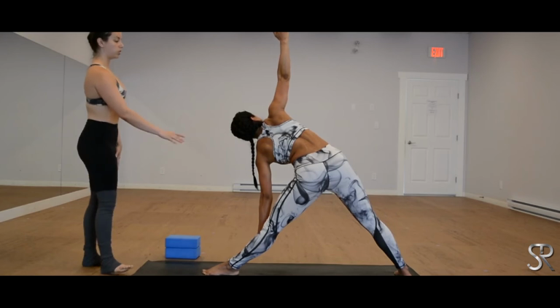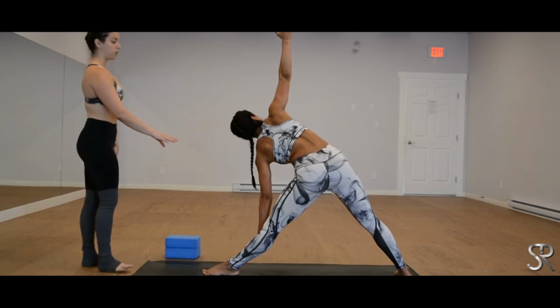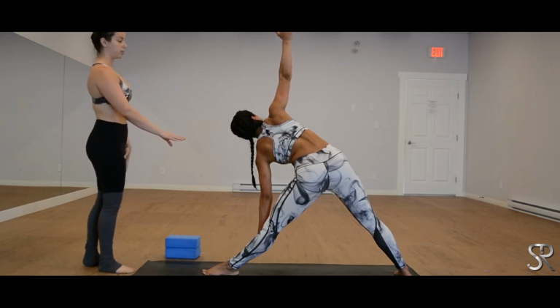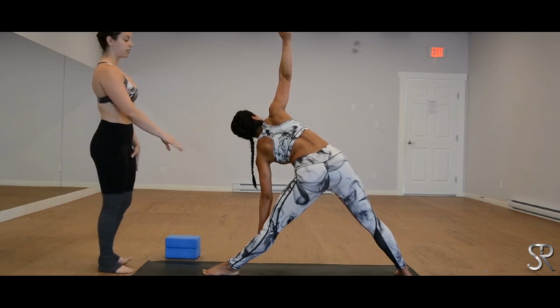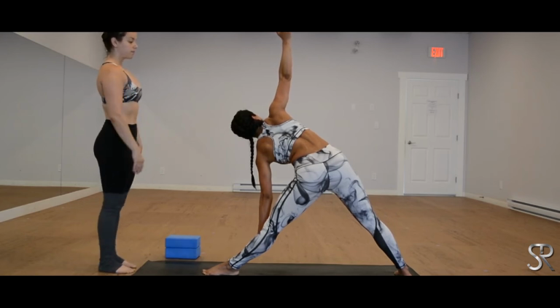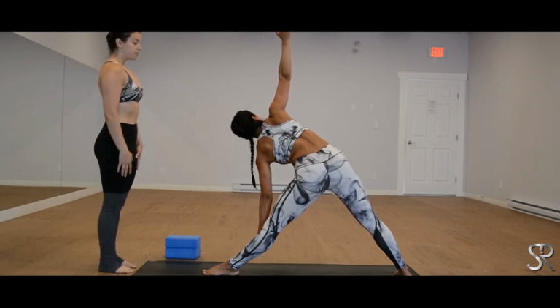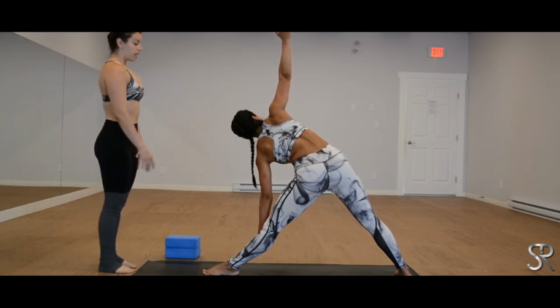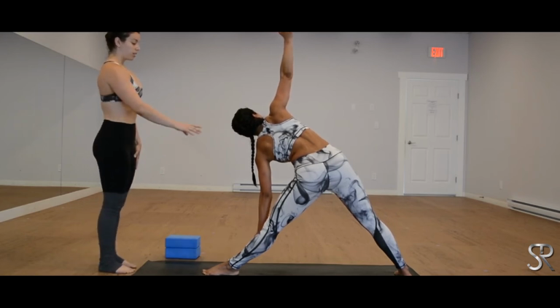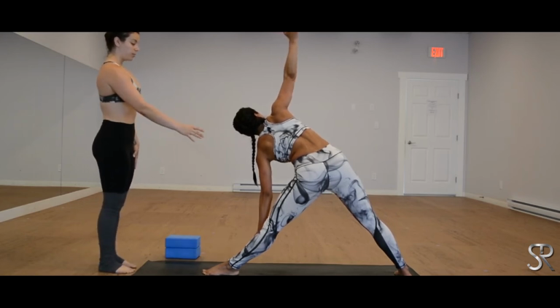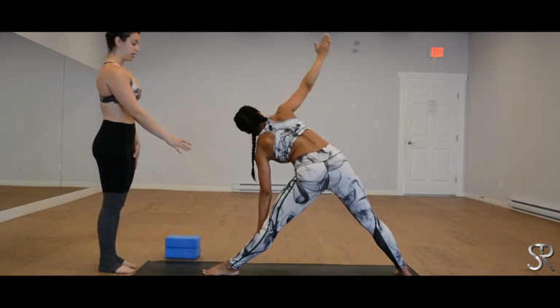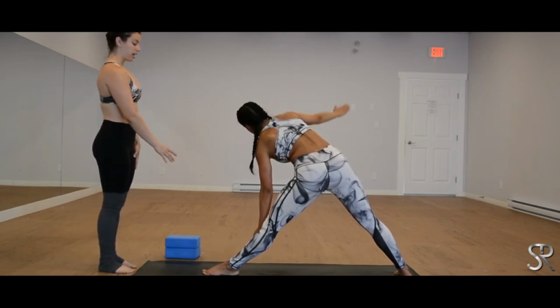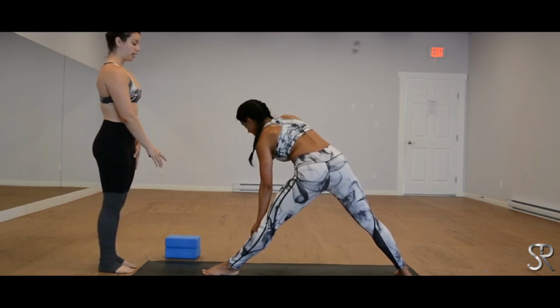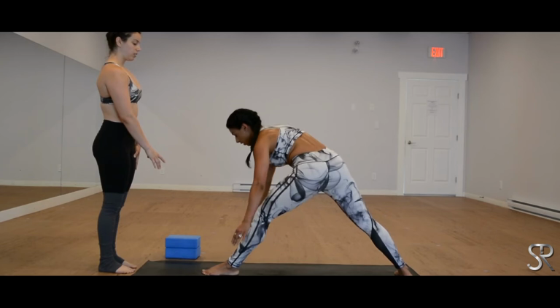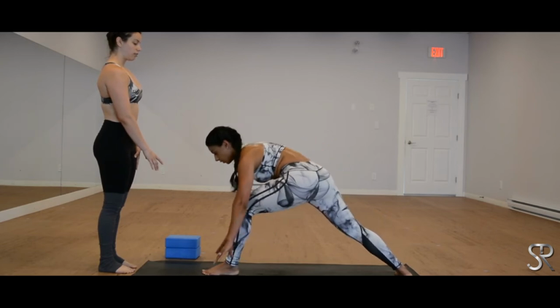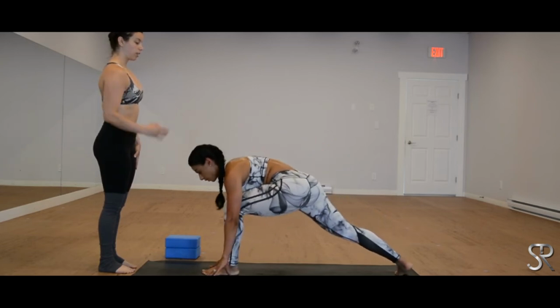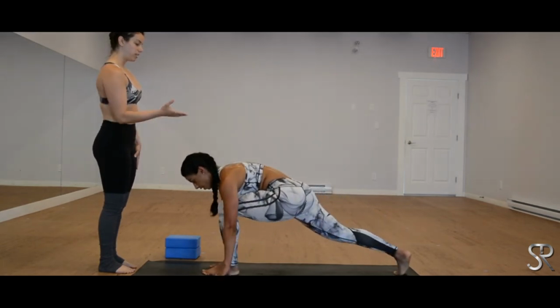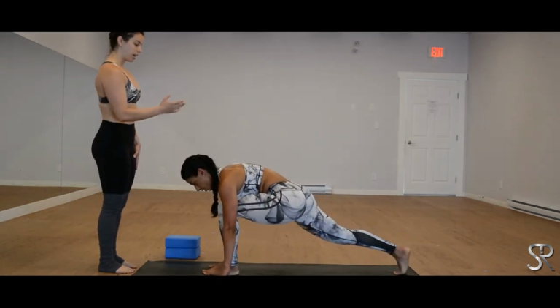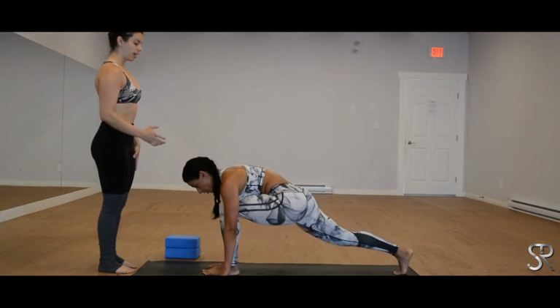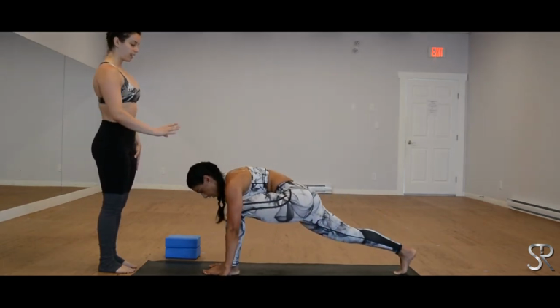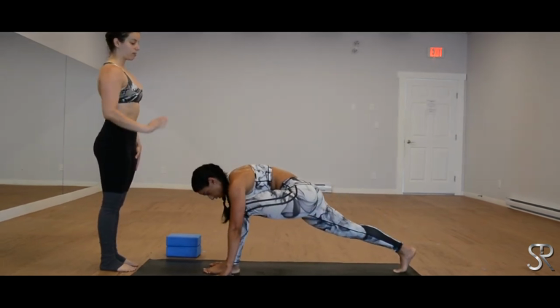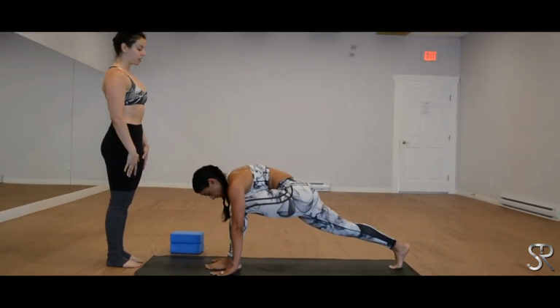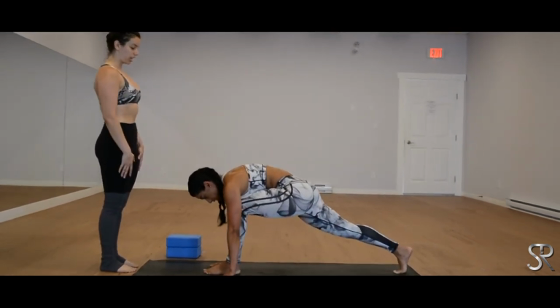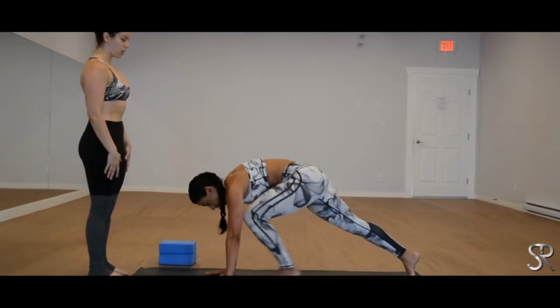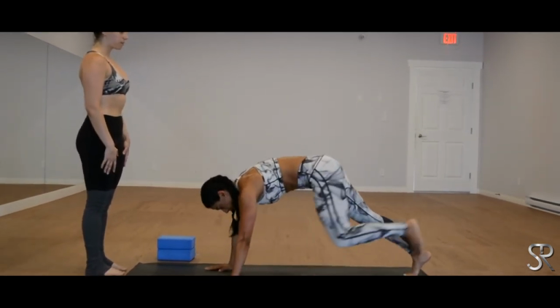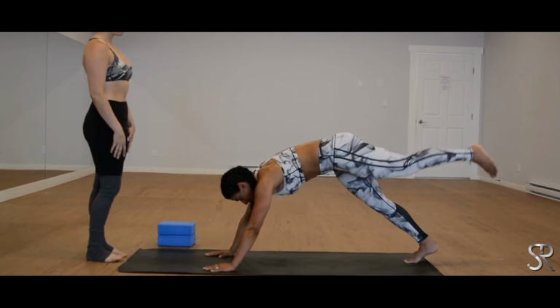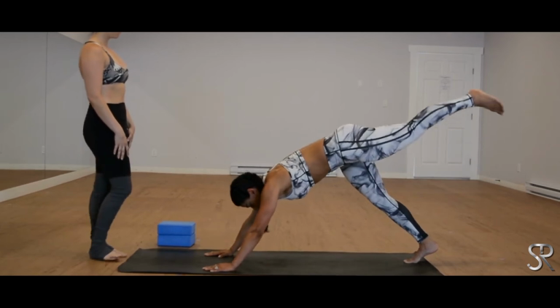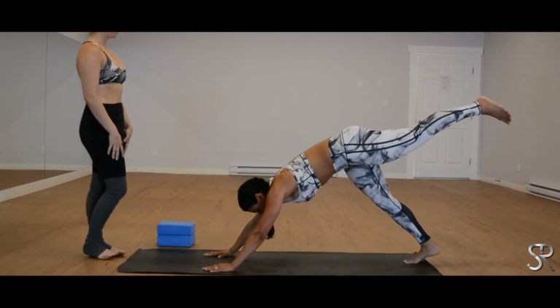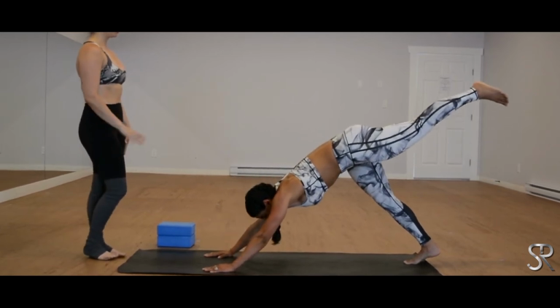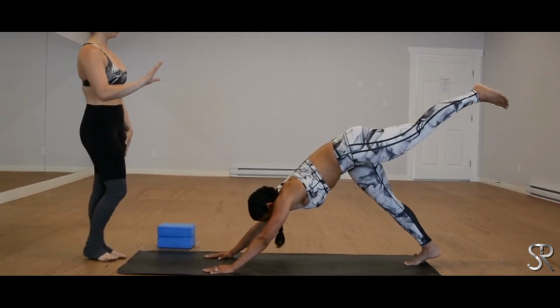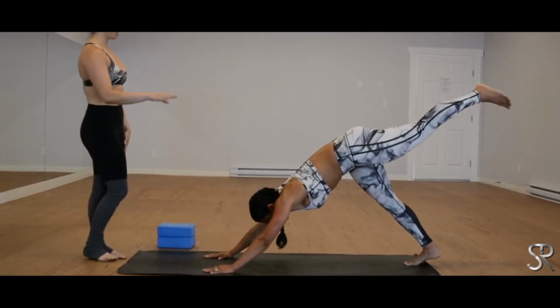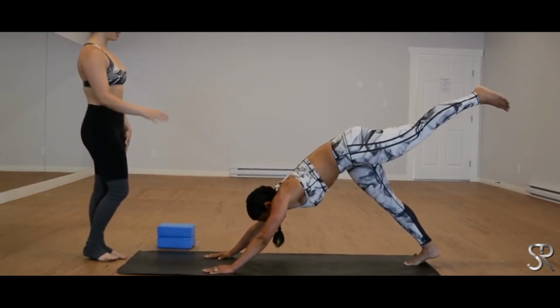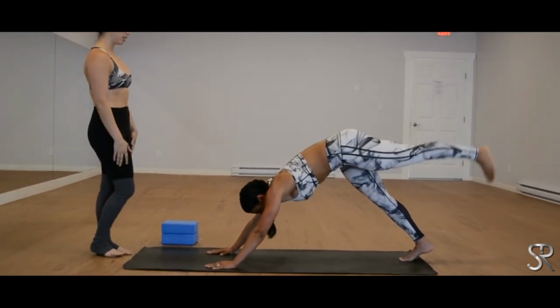And release, bend the knee, plant the hands to either side of that front foot. Lifting the back heel and extend the left leg back into your three-legged dog. Release, lowering your left foot down — there we go.